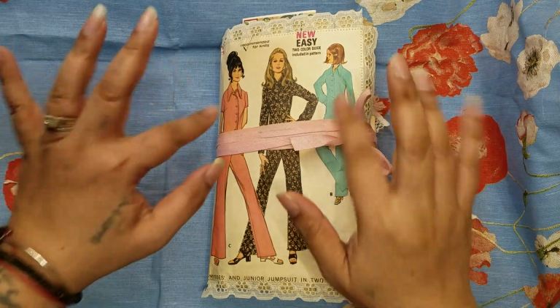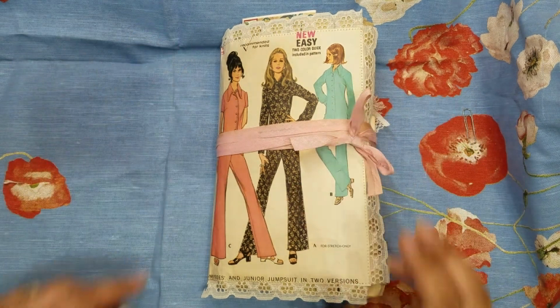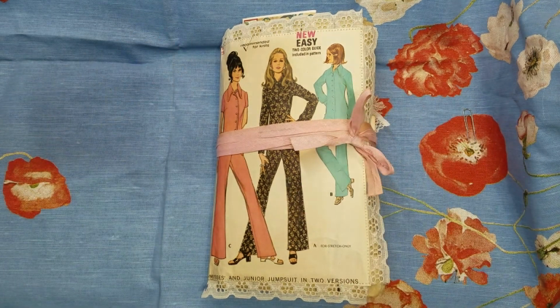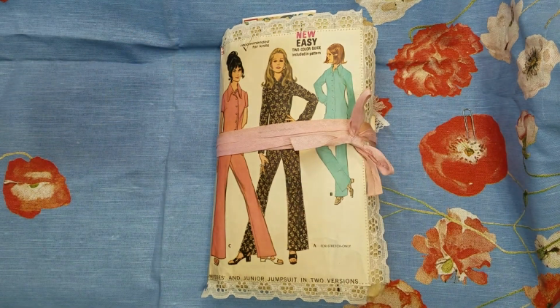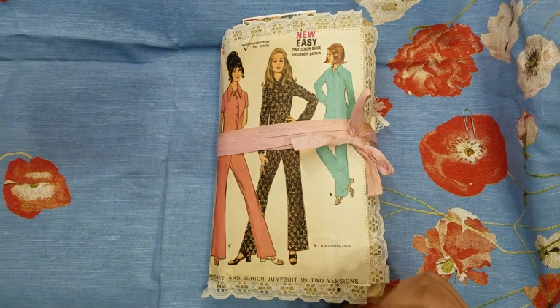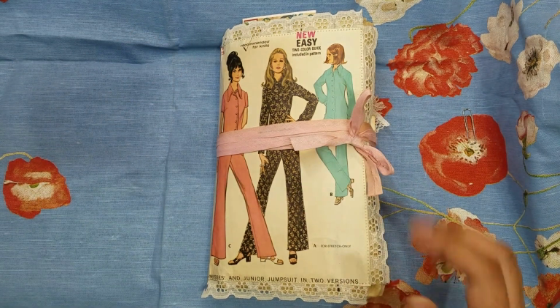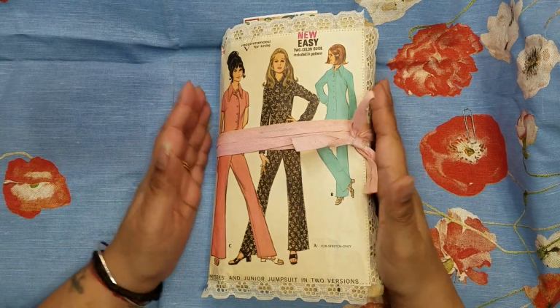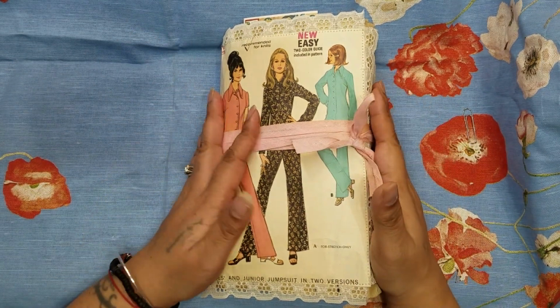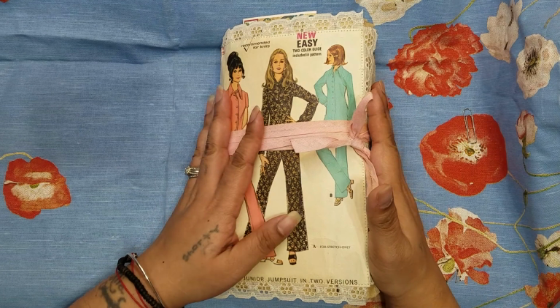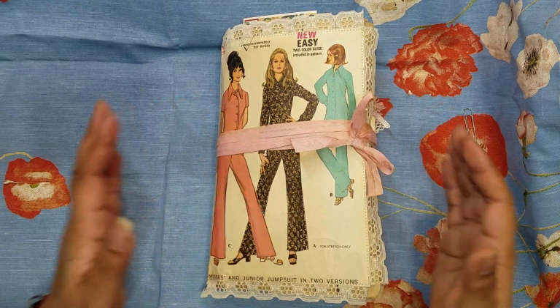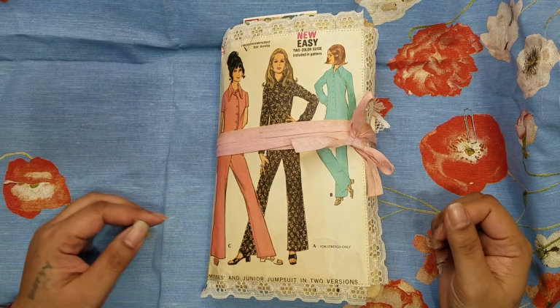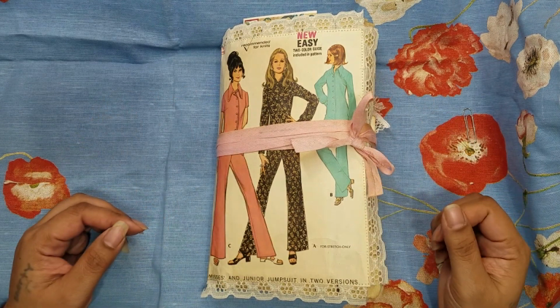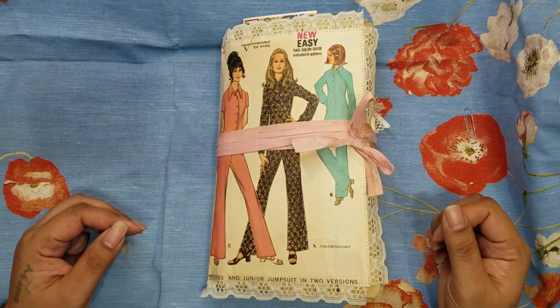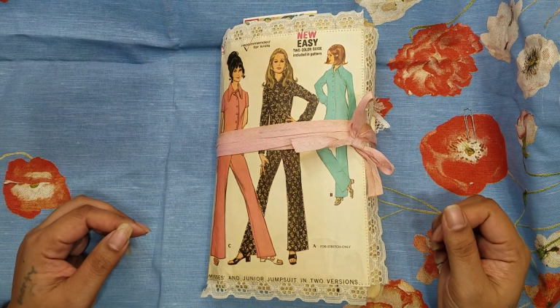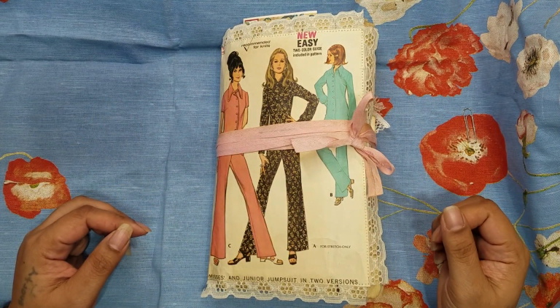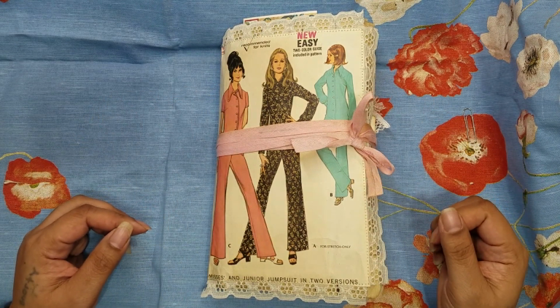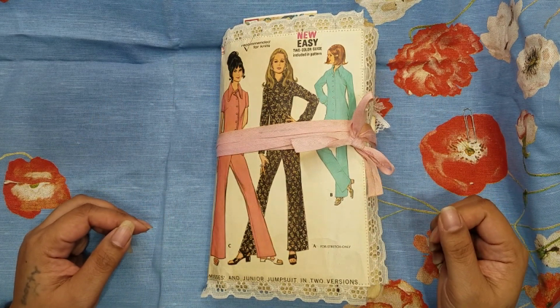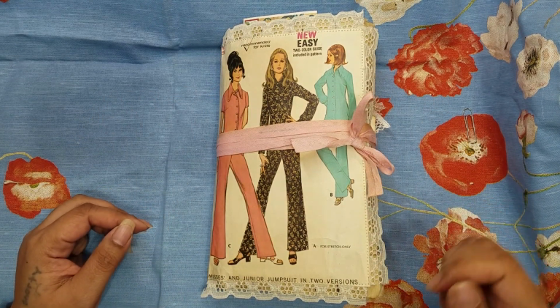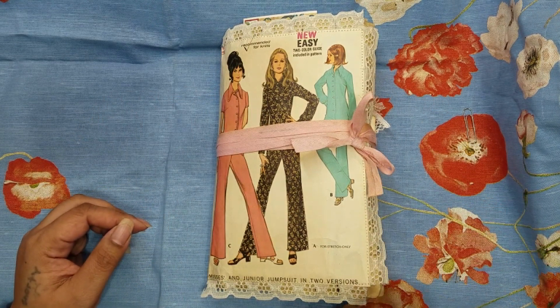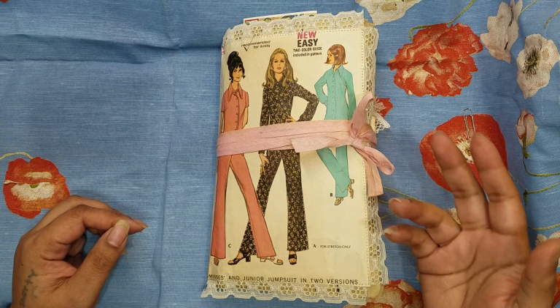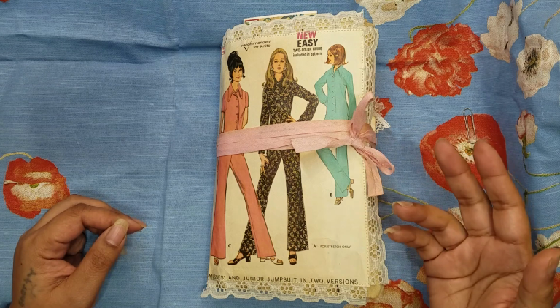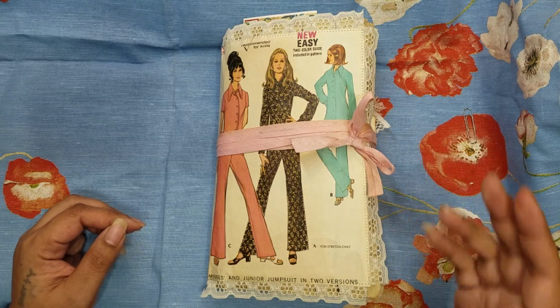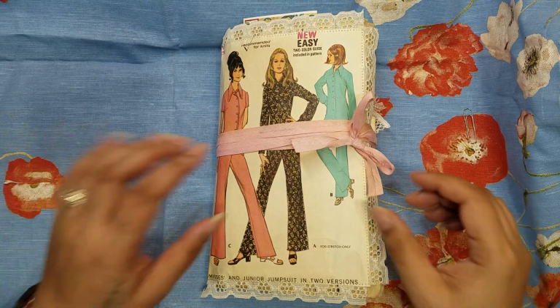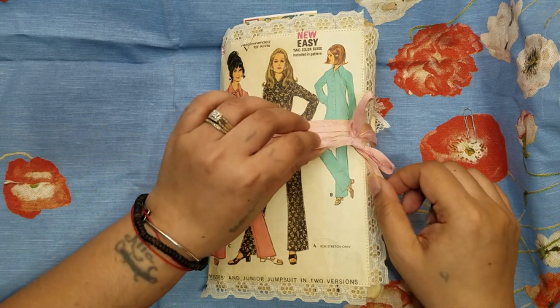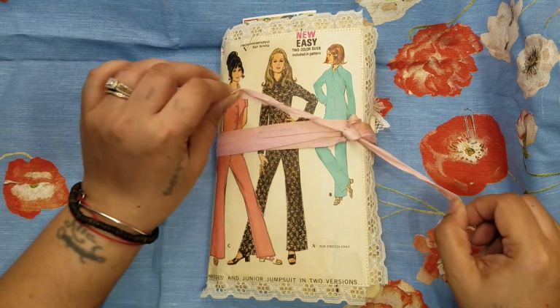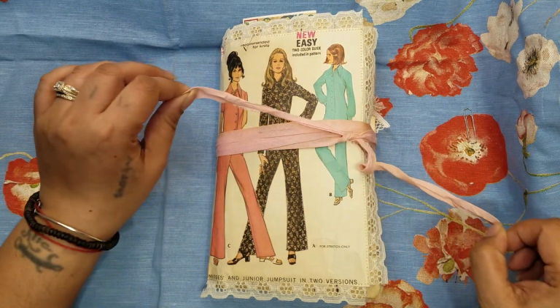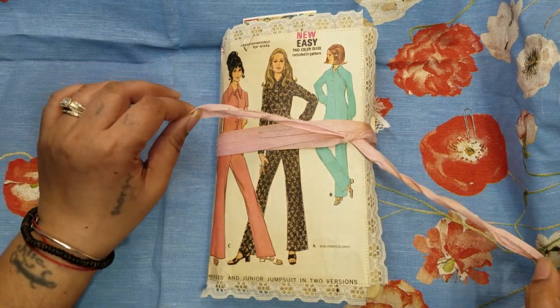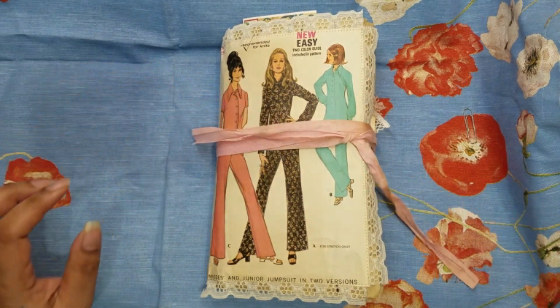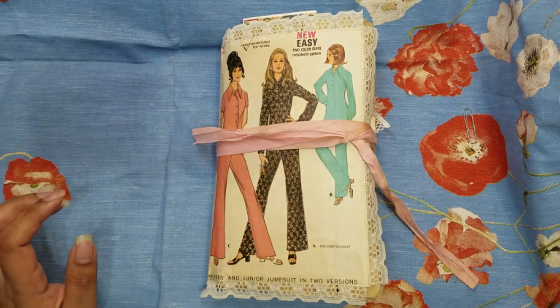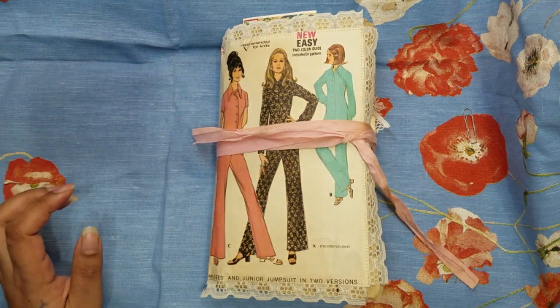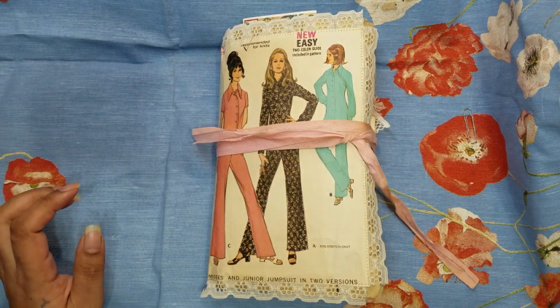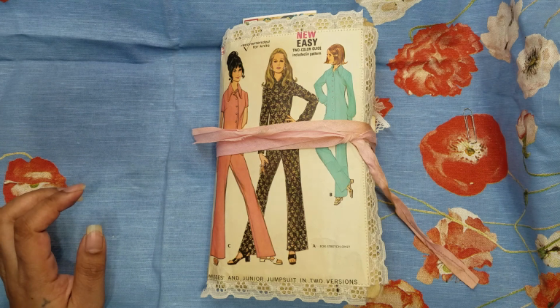Hi guys, it's Aaliyah, welcome back to my channel. Here is the final of the four sewing pattern junk journals that I've created, so without further ado — sorry, hold on one second.